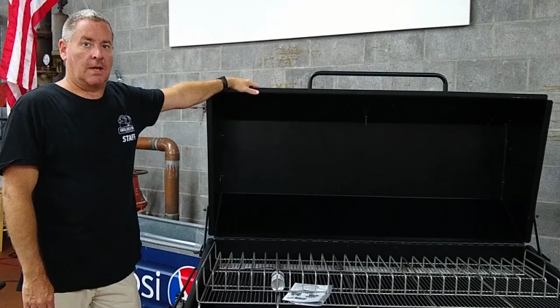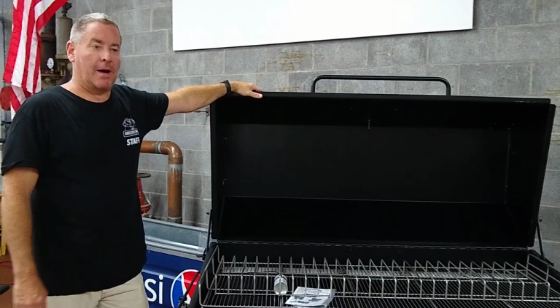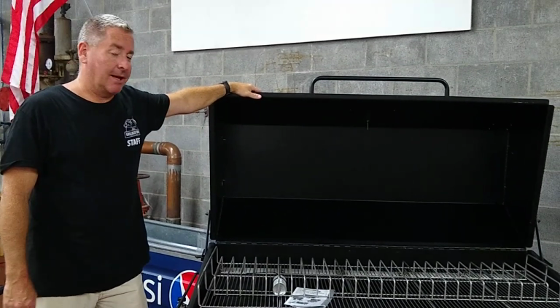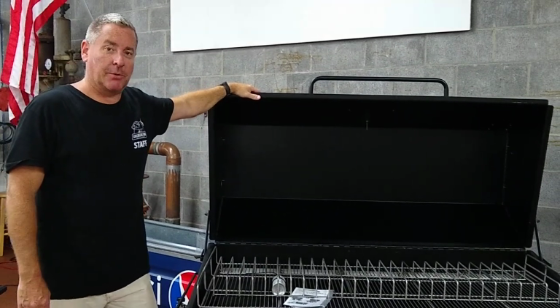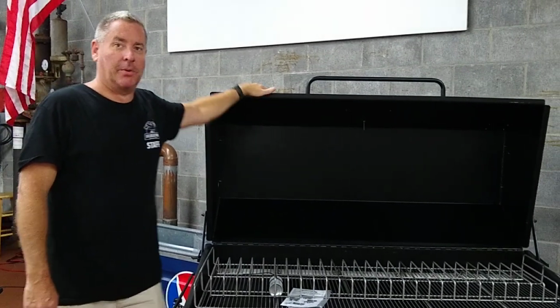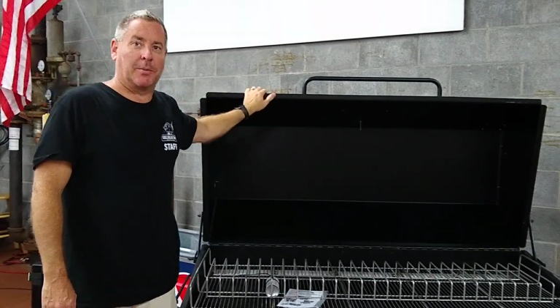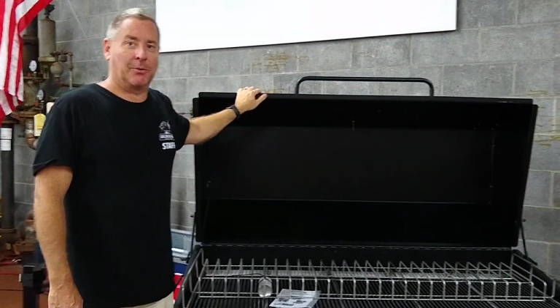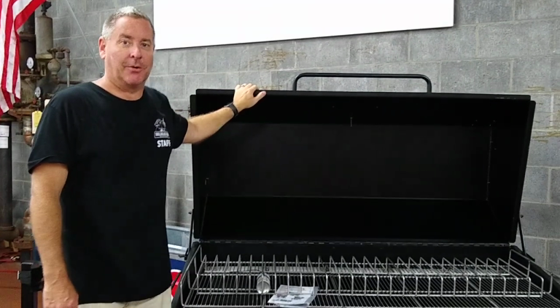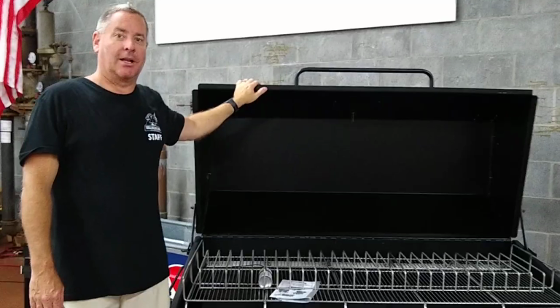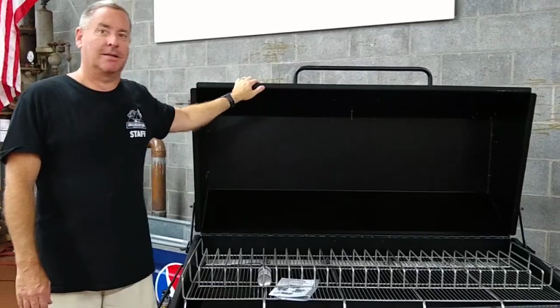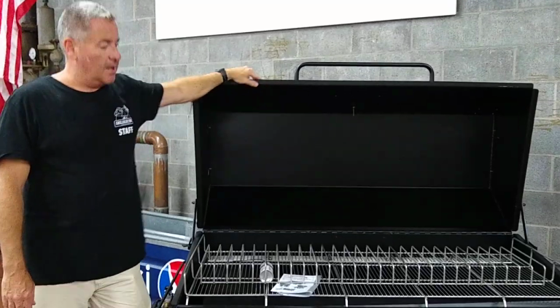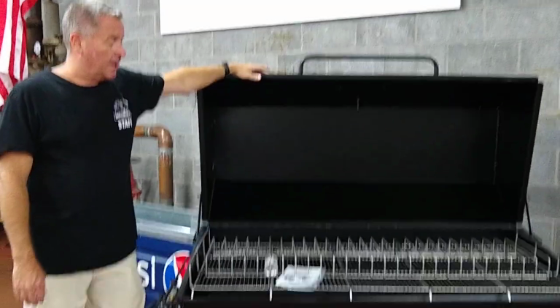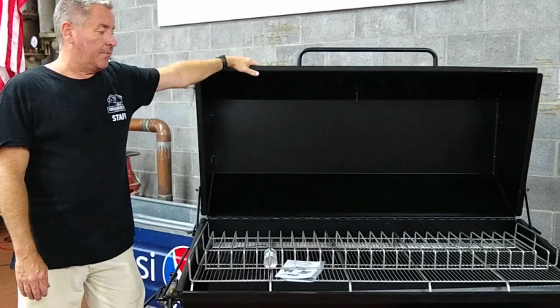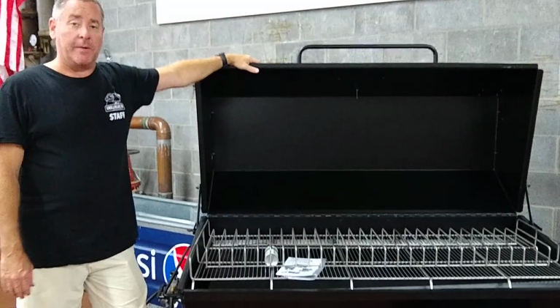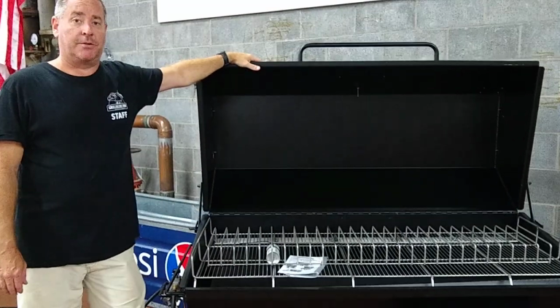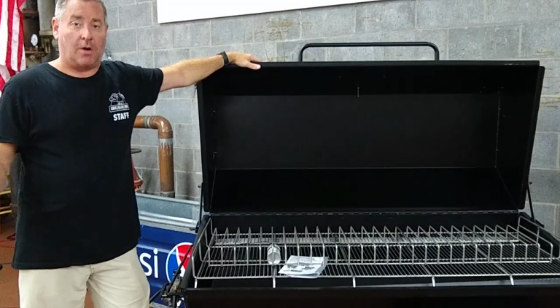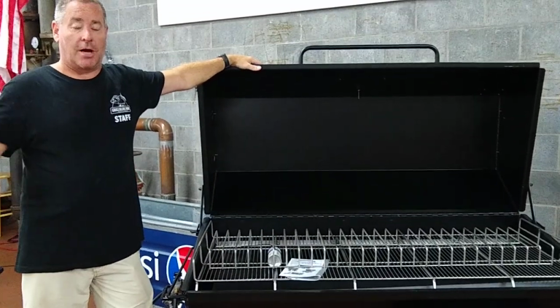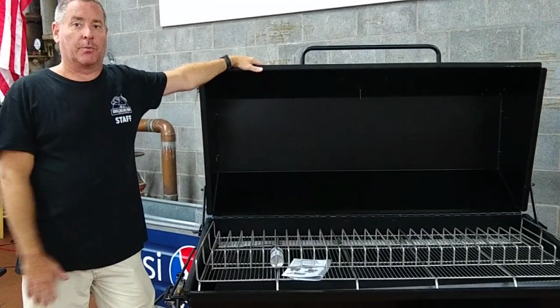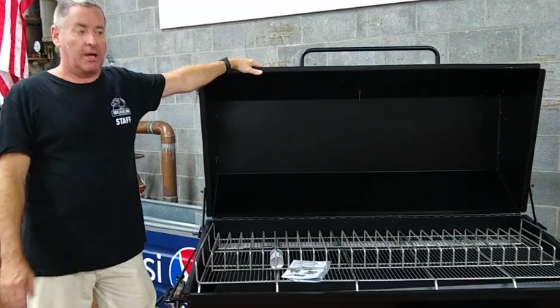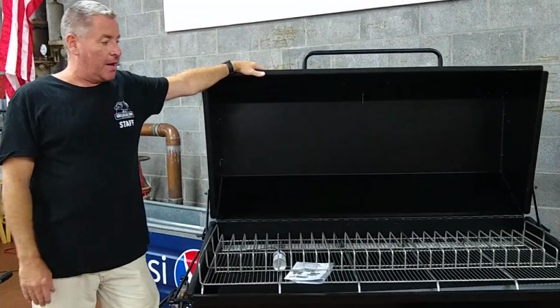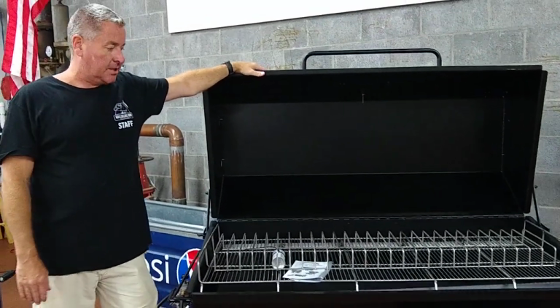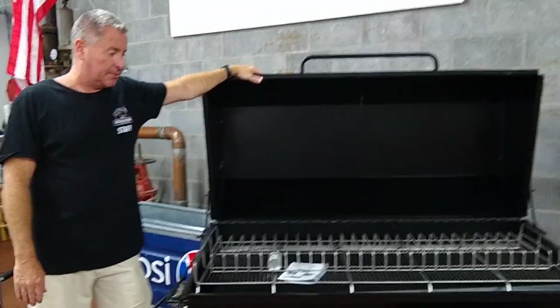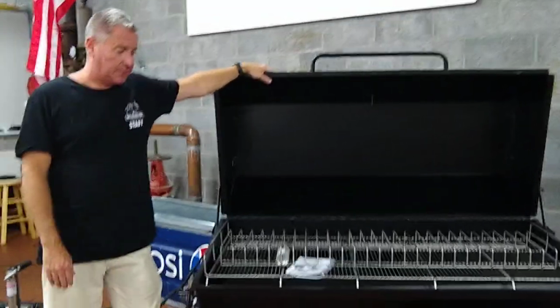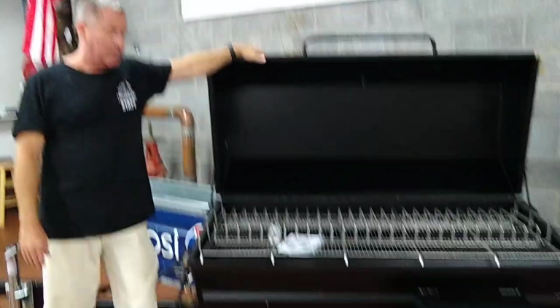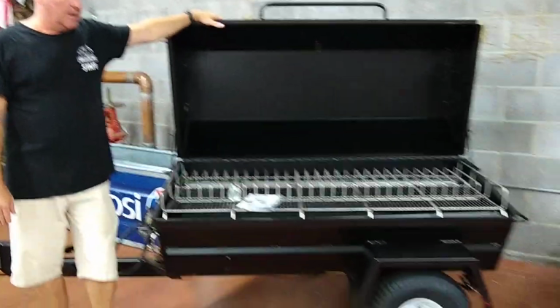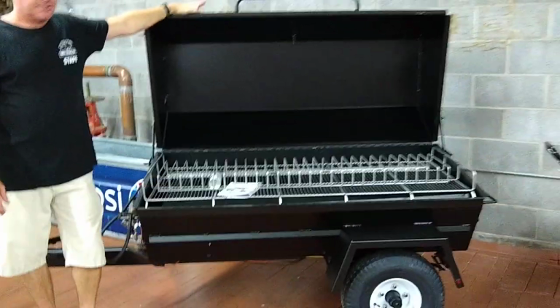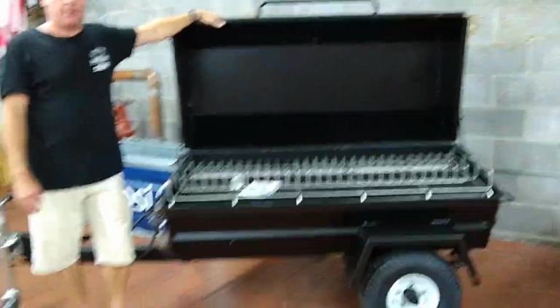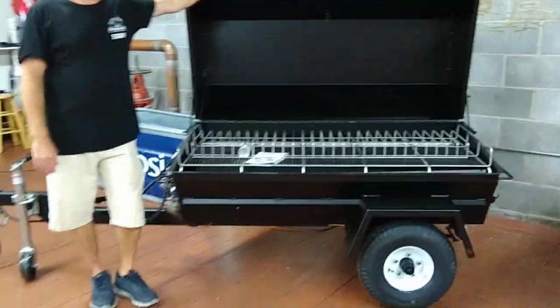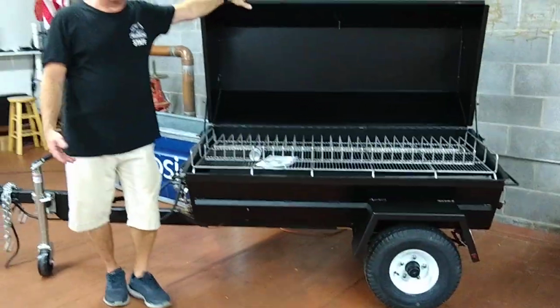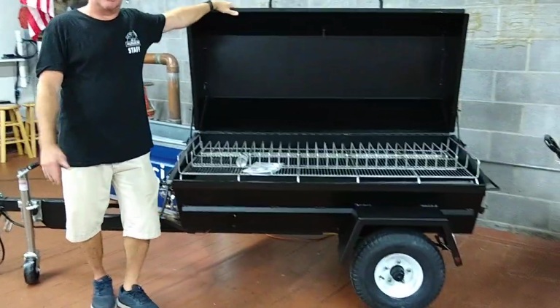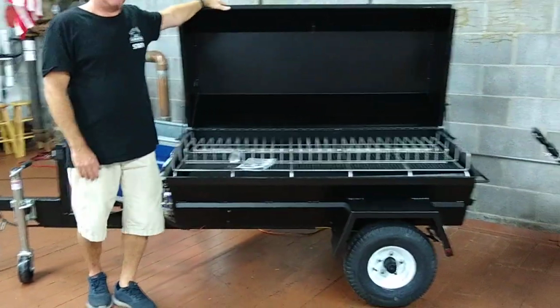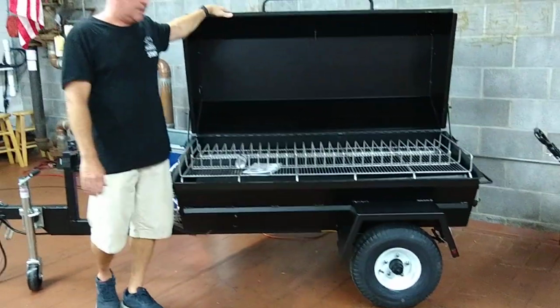Hey everybody, Lance here with Growbilly's BBQ in Wendell, North Carolina. If you've ever been to our shop here in Wendell, you may have seen this piece of equipment. It's the Meadow Creek PR60 GT.